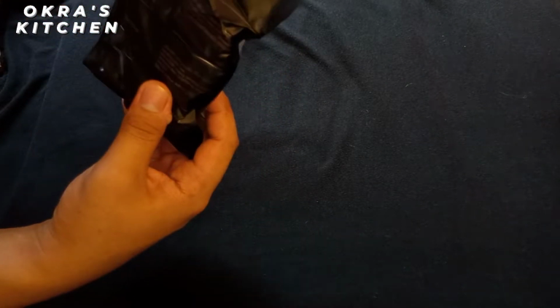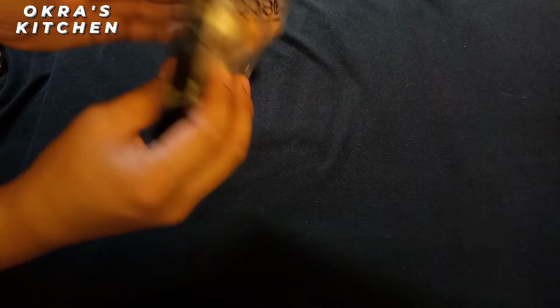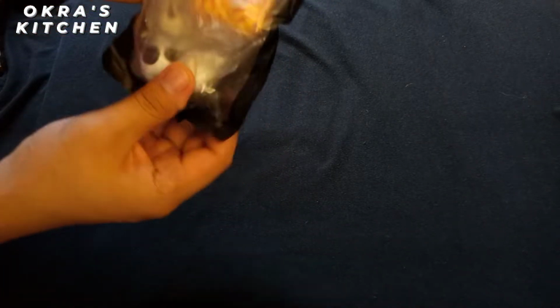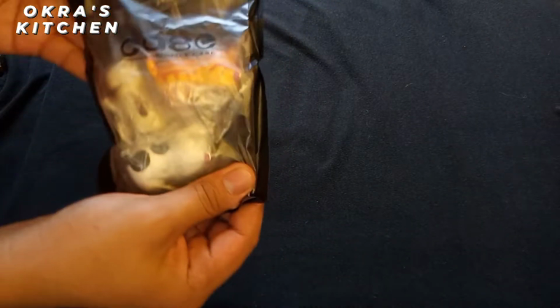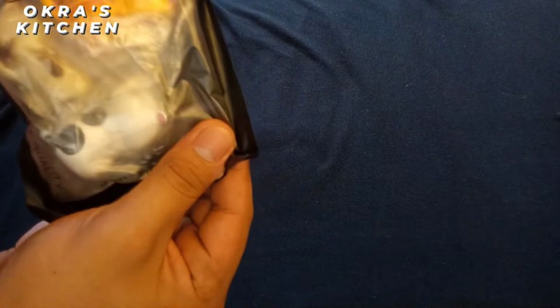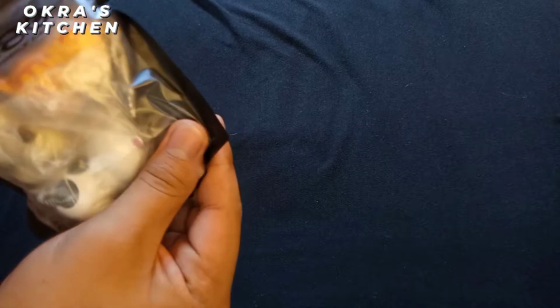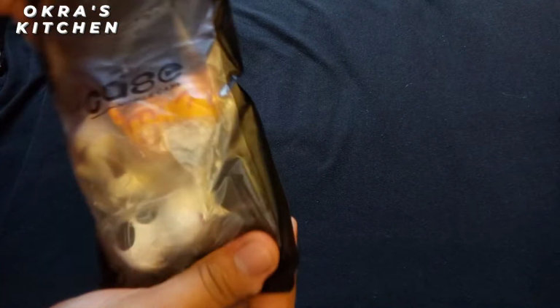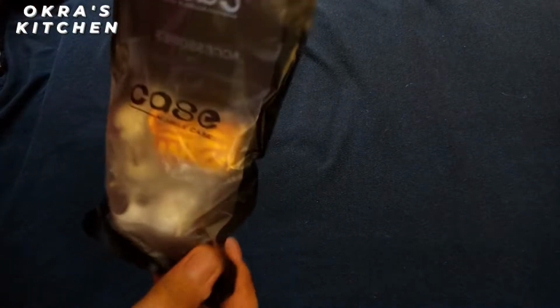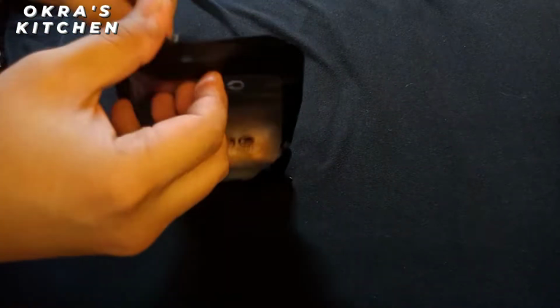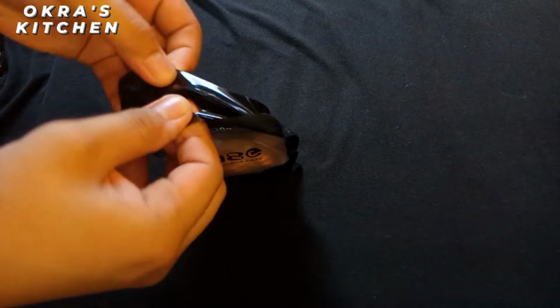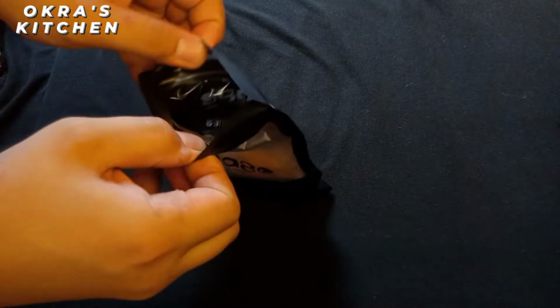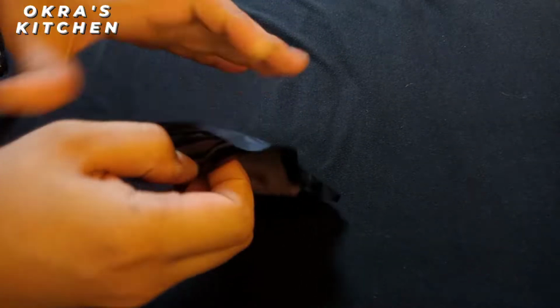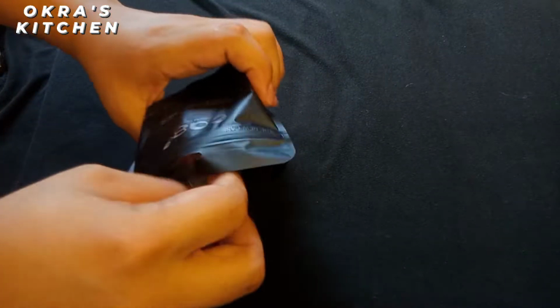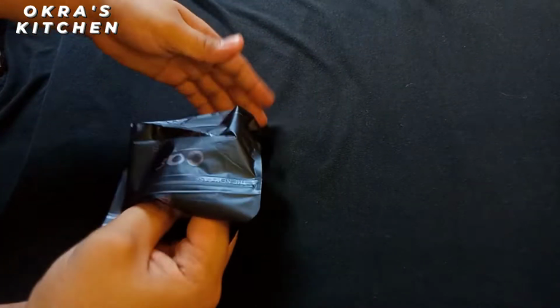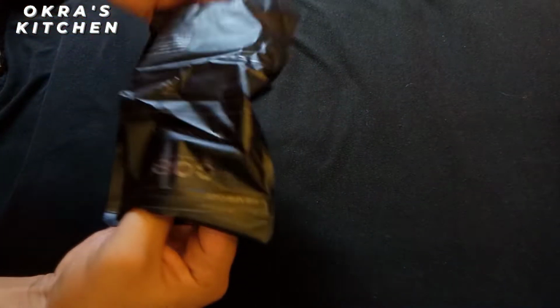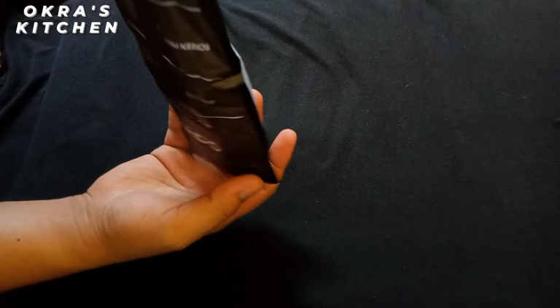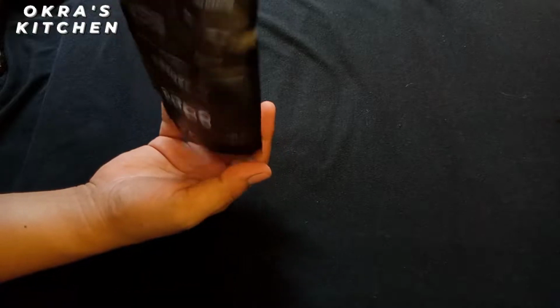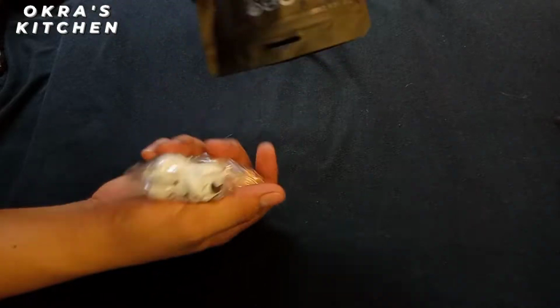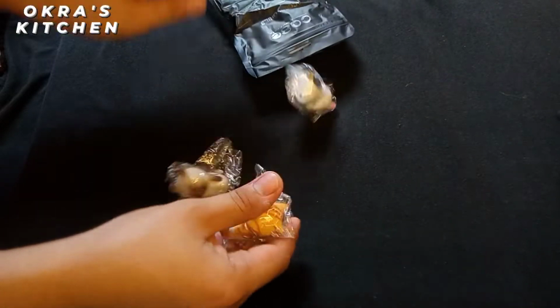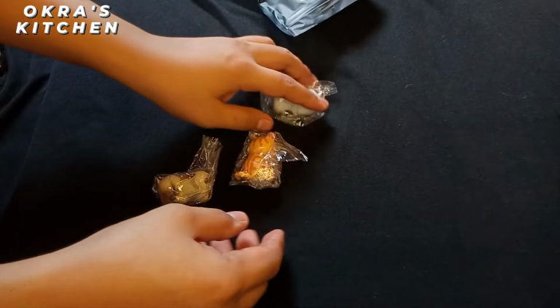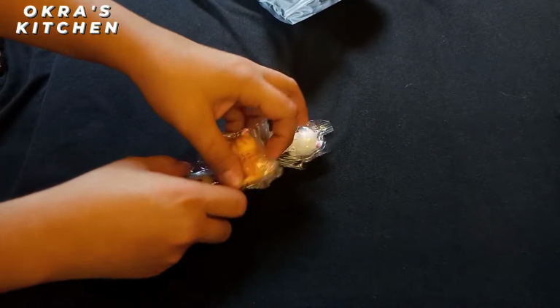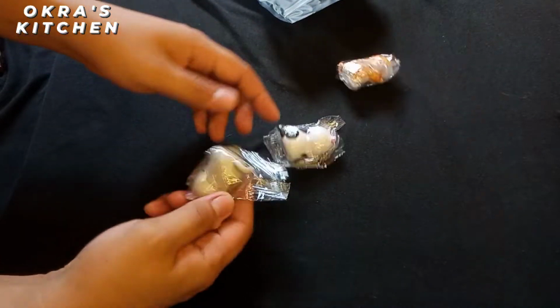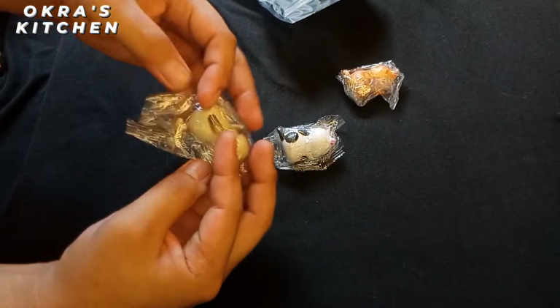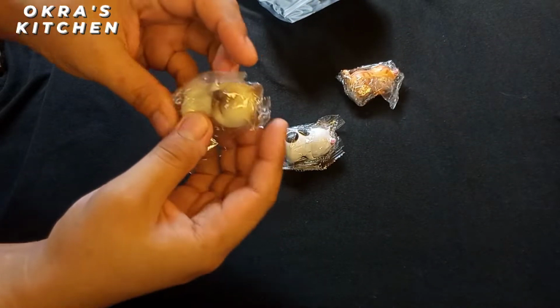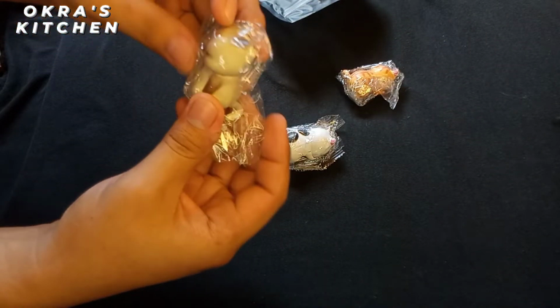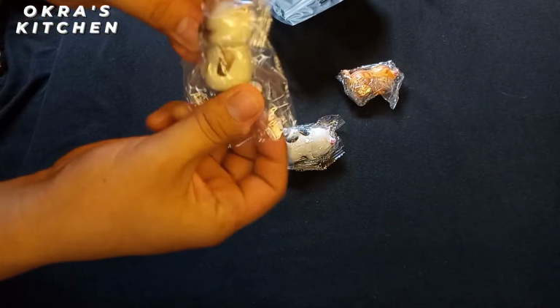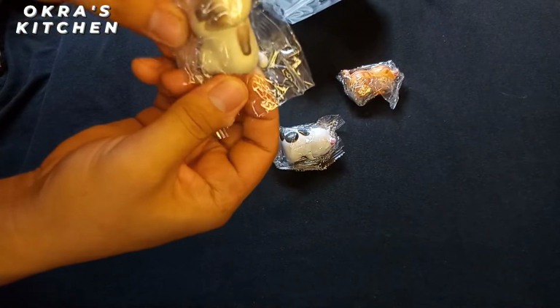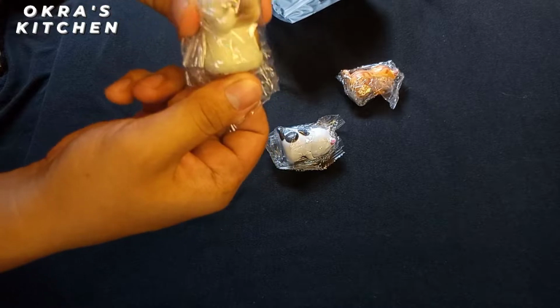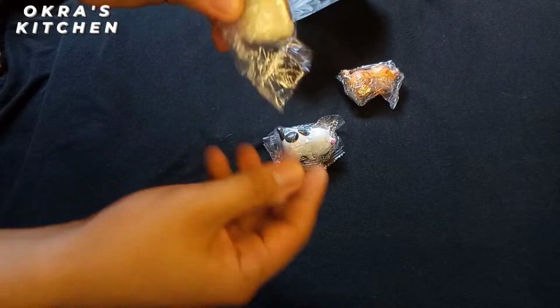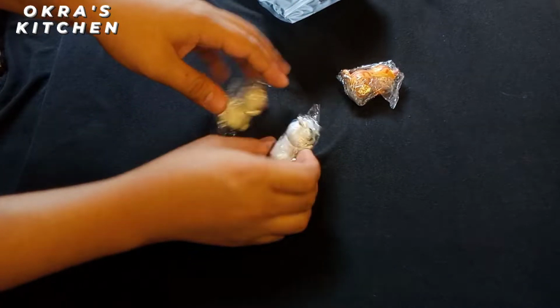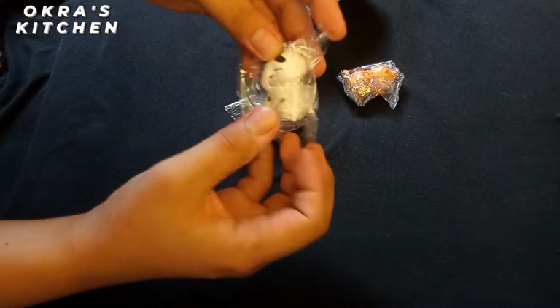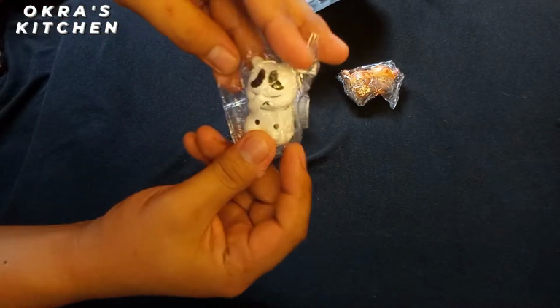It comes in three variations of colors: the orange one, the Dalmatian one, and — I don't know what you call this cat — the Savannah cat. This is the Savannah cat that I mentioned.